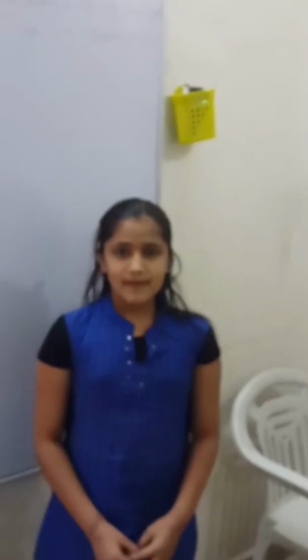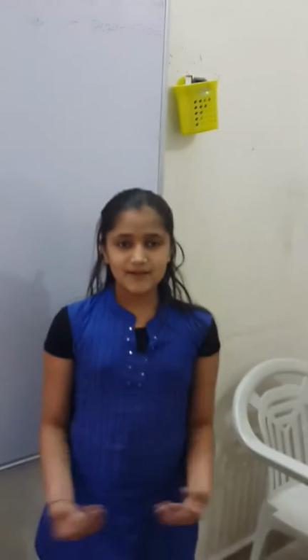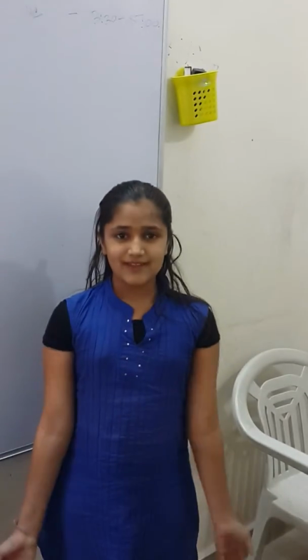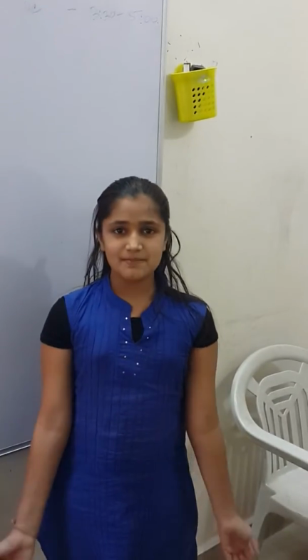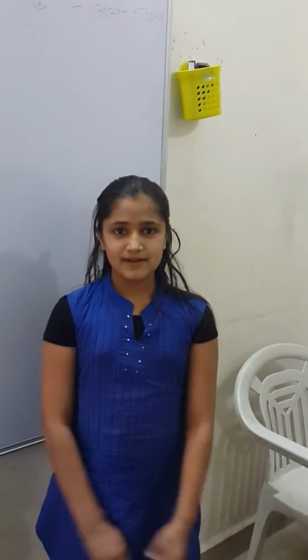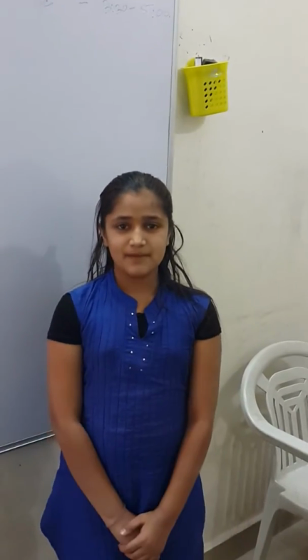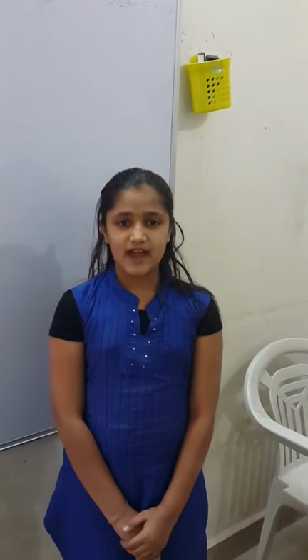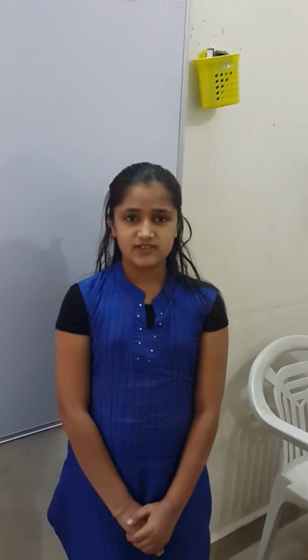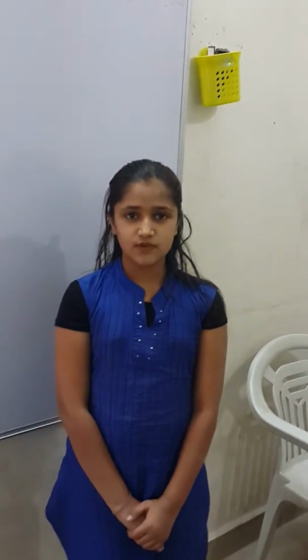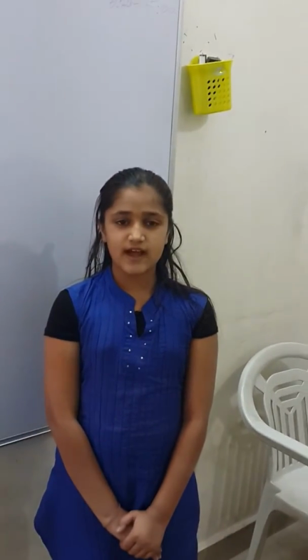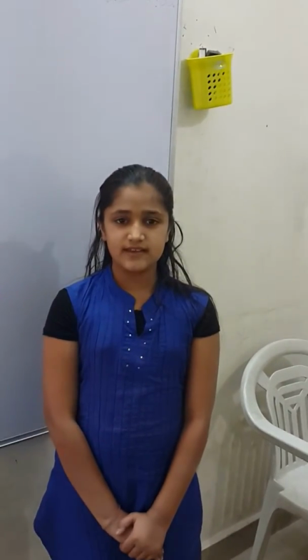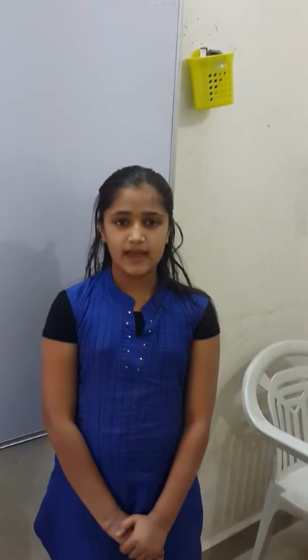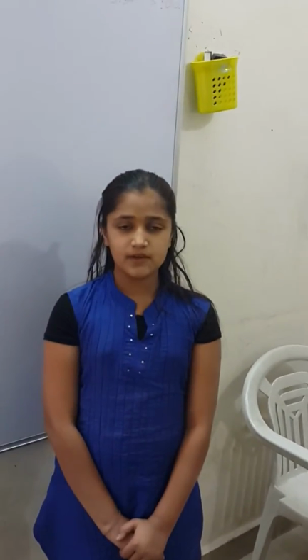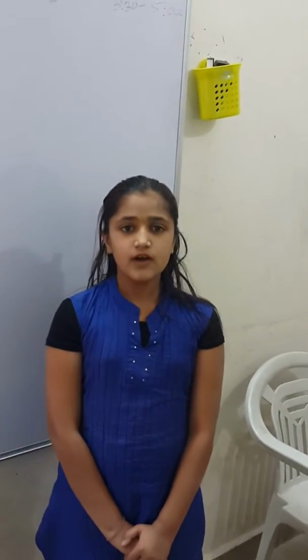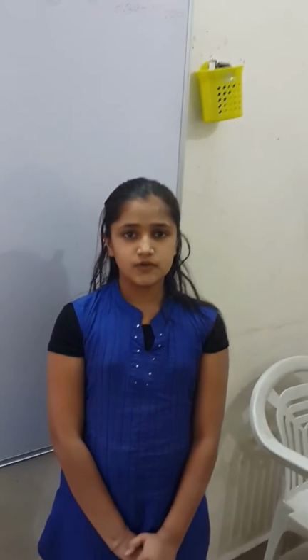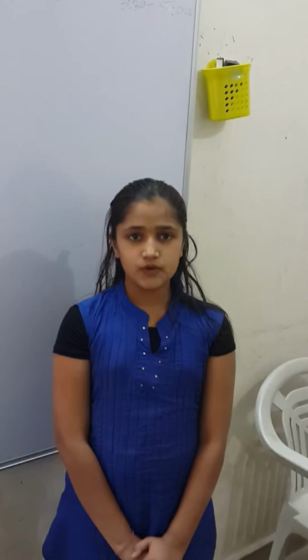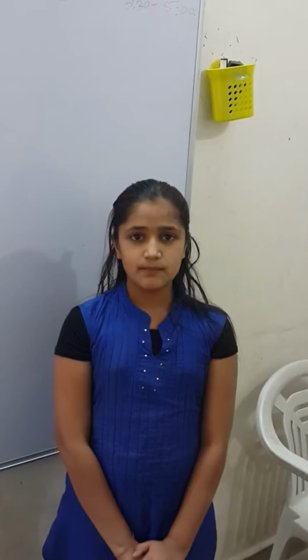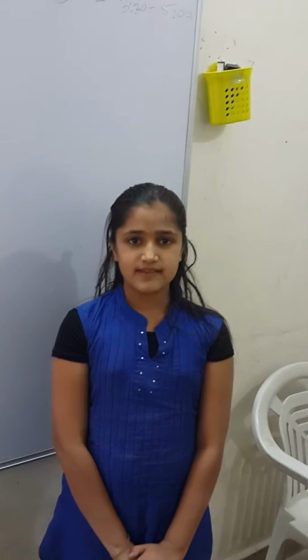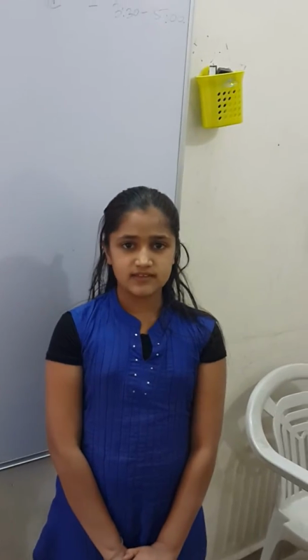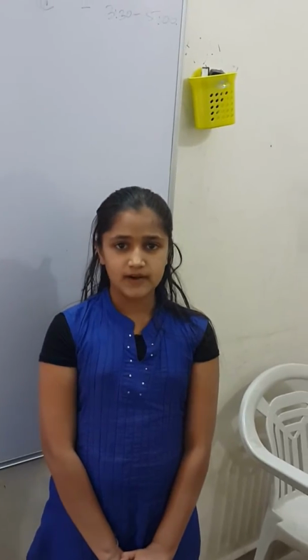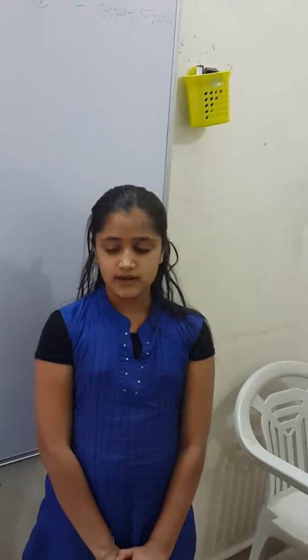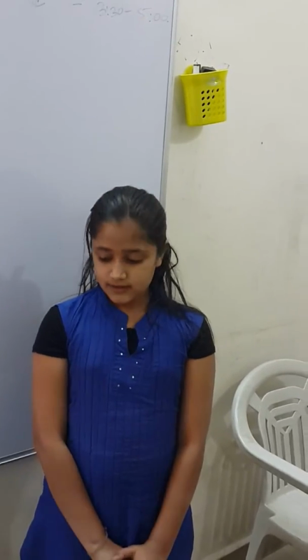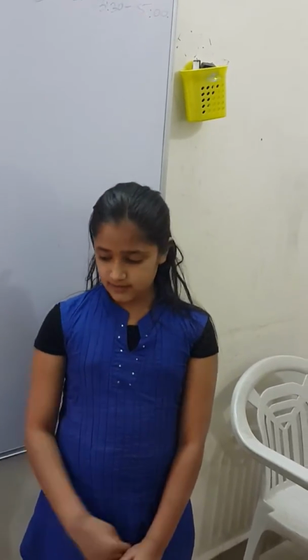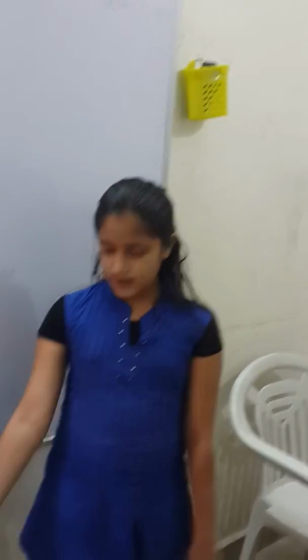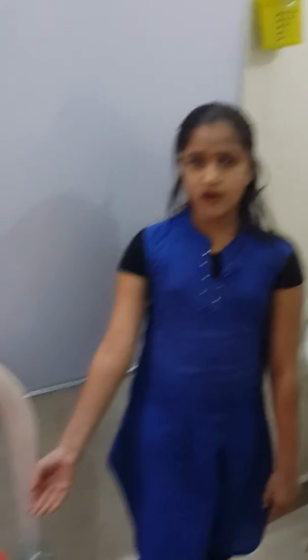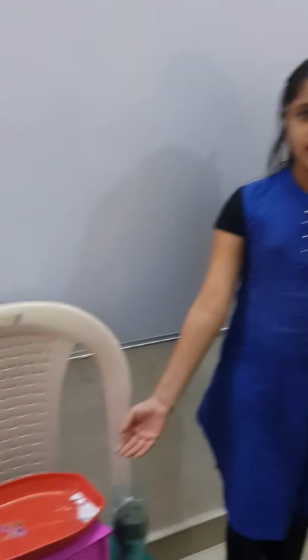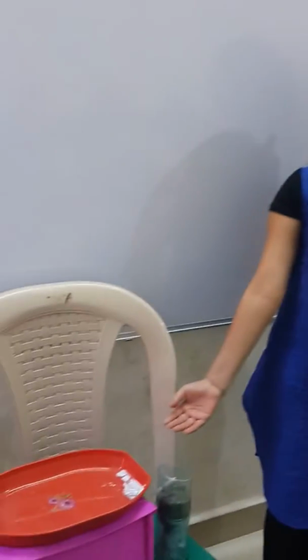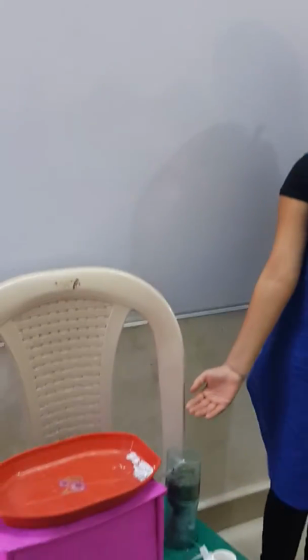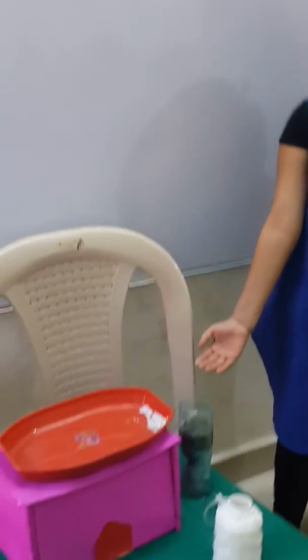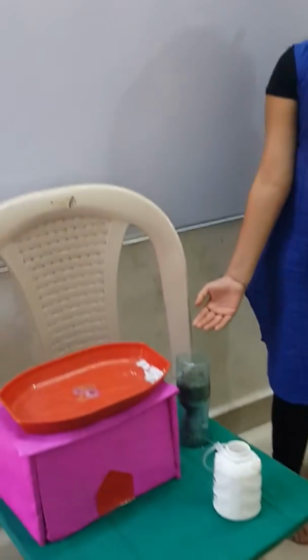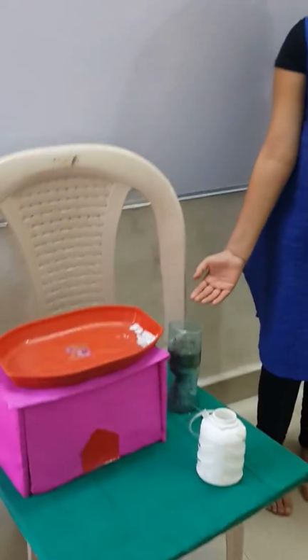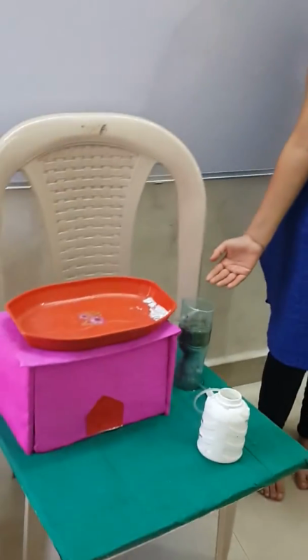Hello friends, my name is Ayesha Fuskazi. I am here to show you my science model. This is my model. This is on water harvesting.